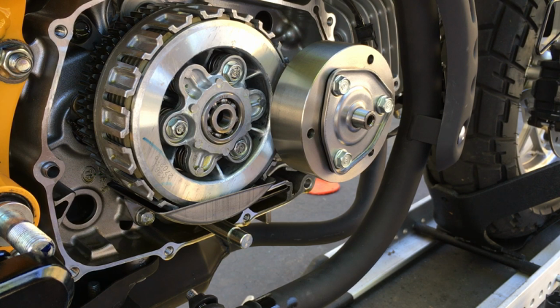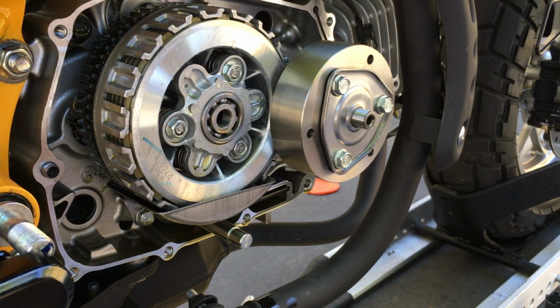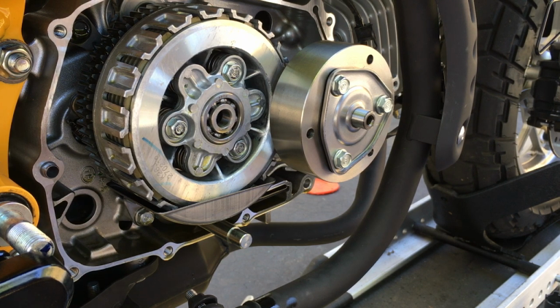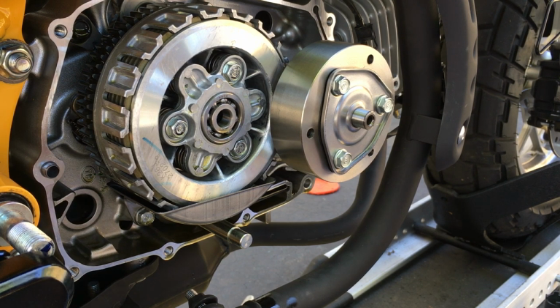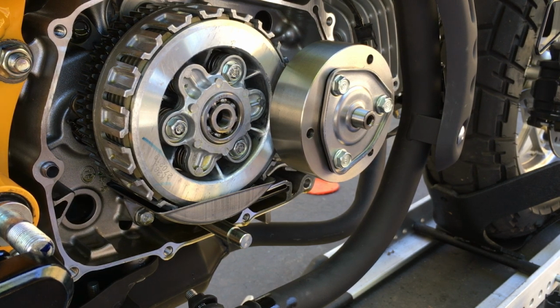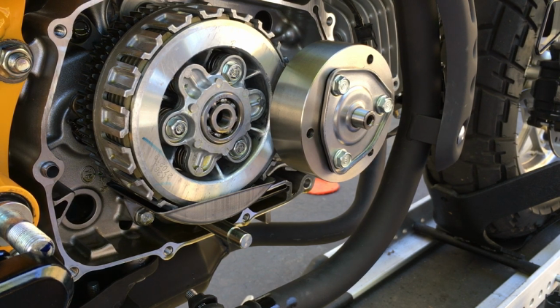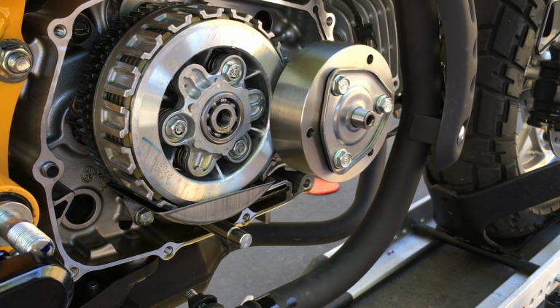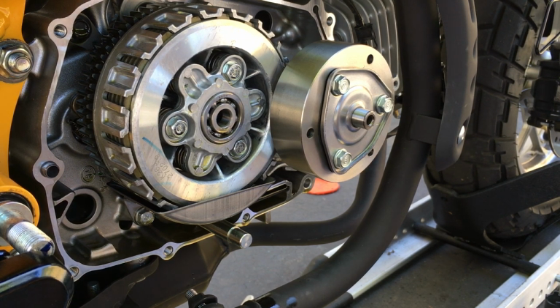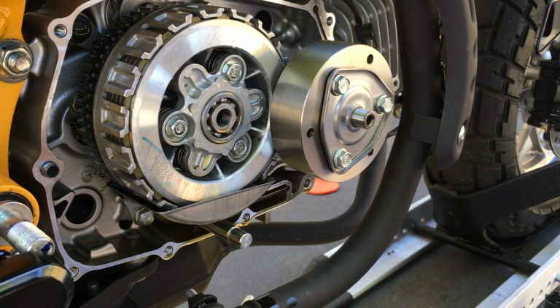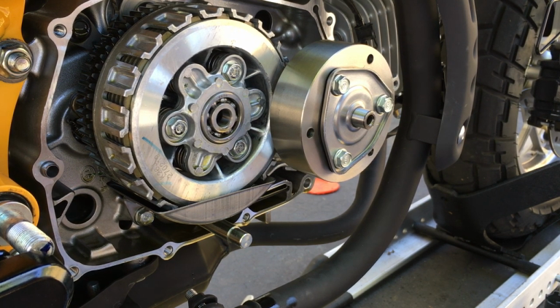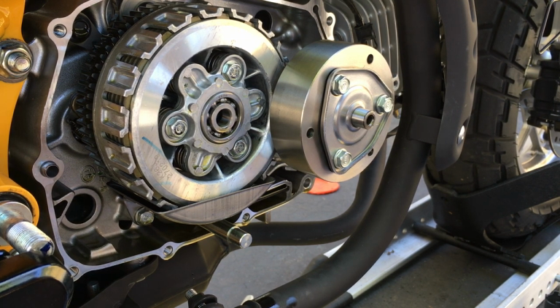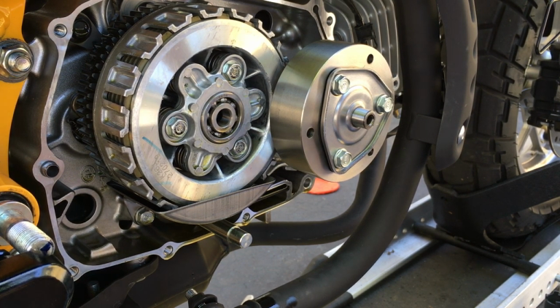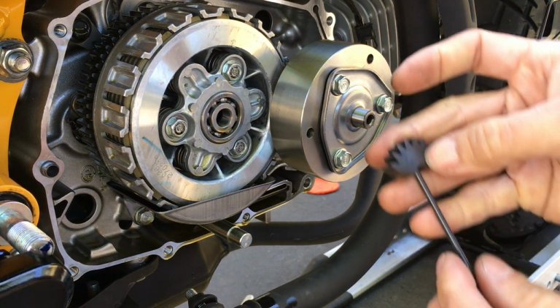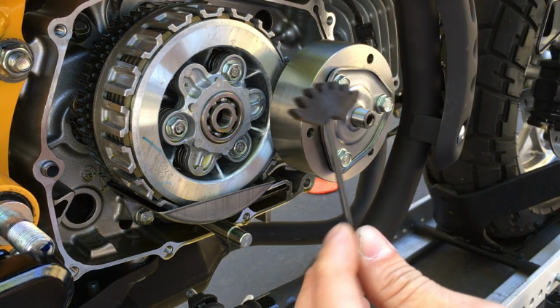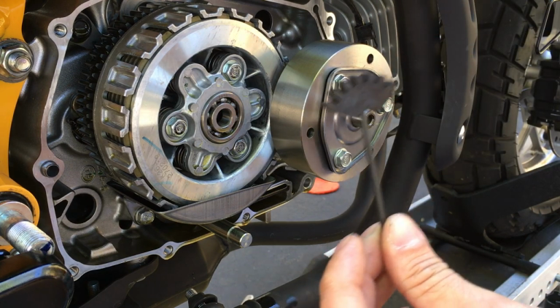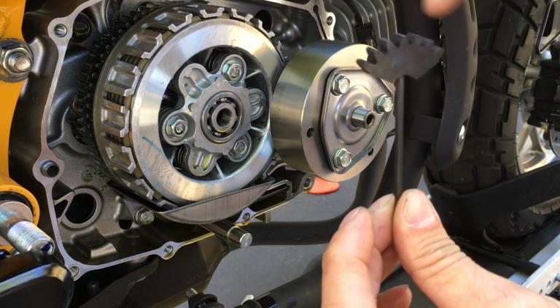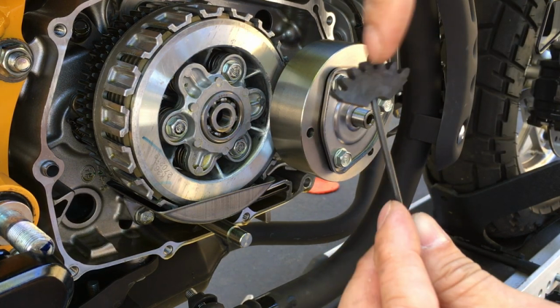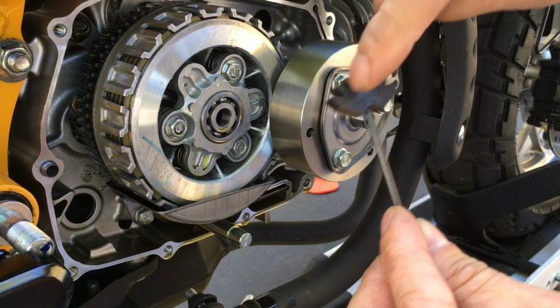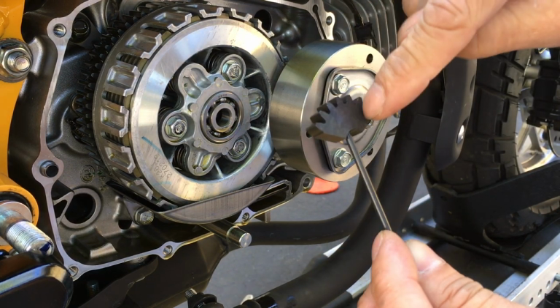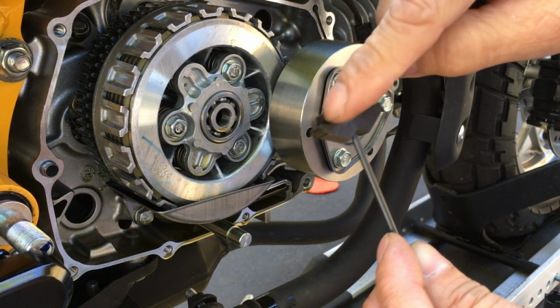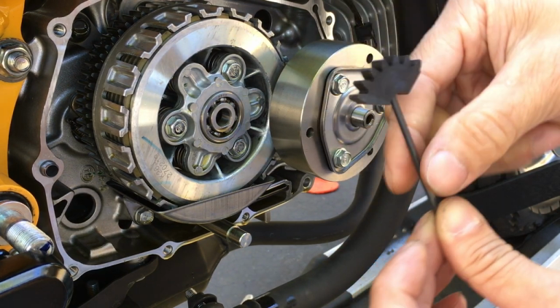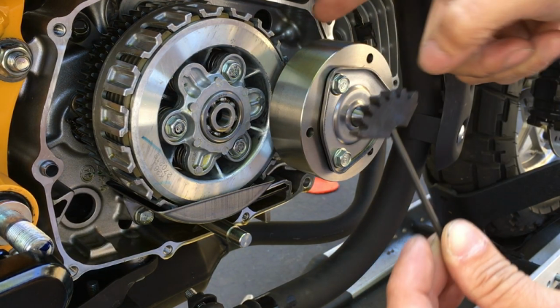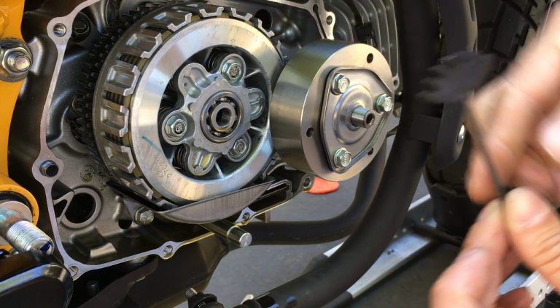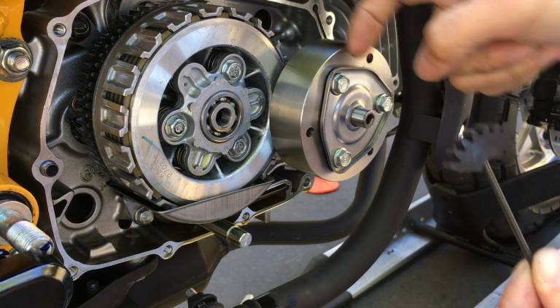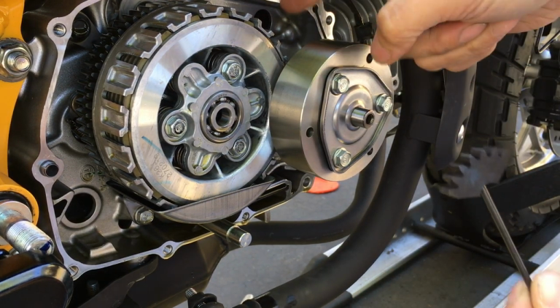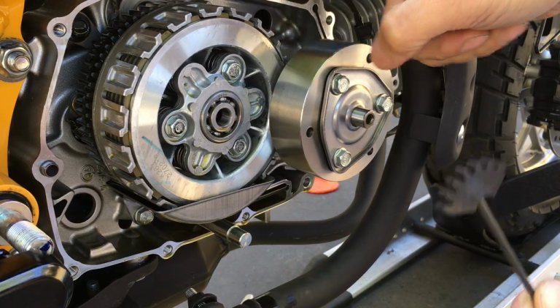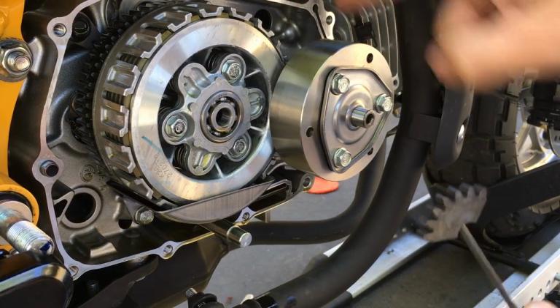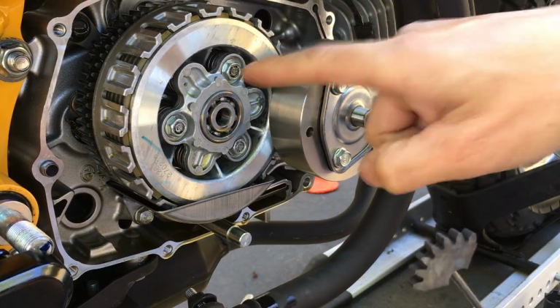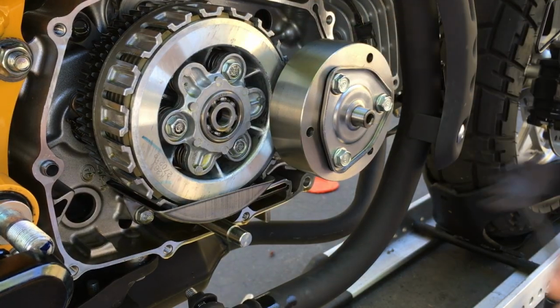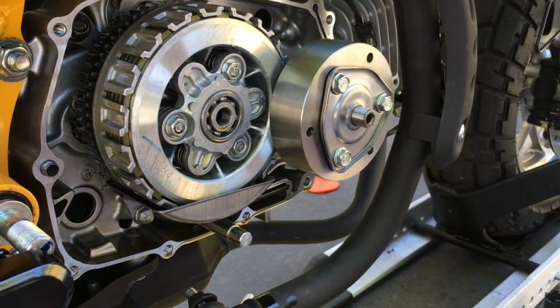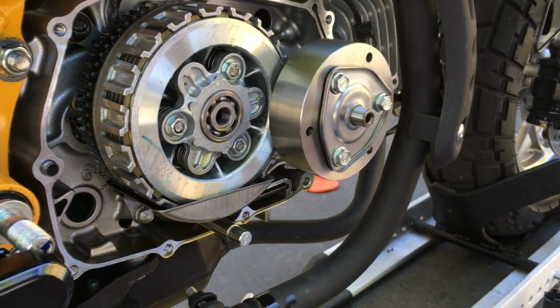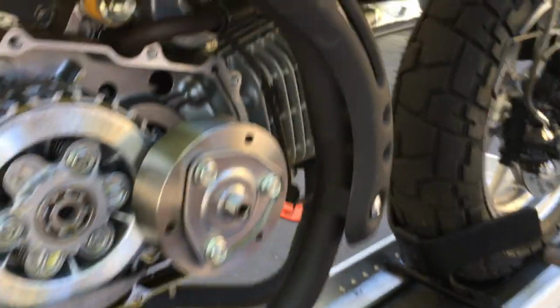So what this tool does is it engages the teeth in here, which prevents these two parts from spinning. Let me show you how that works — basically I'm just going to stick this right in like so.